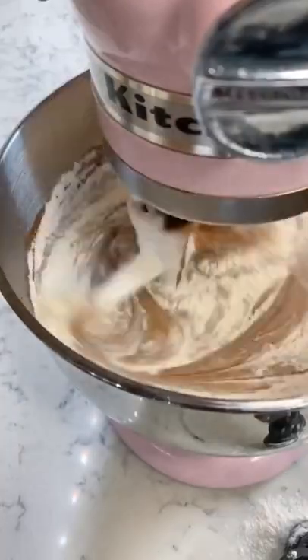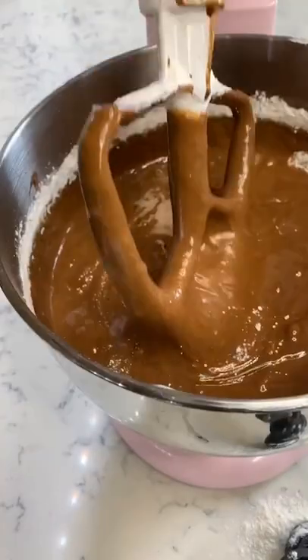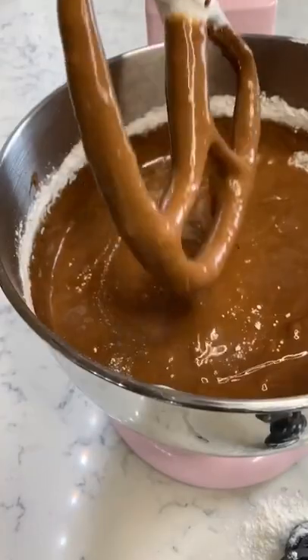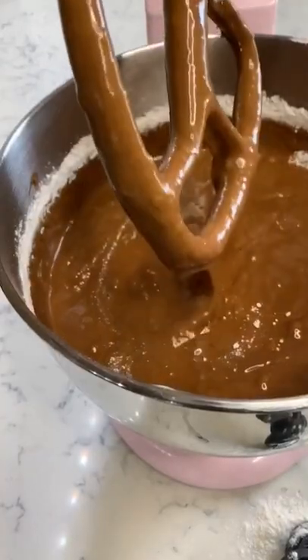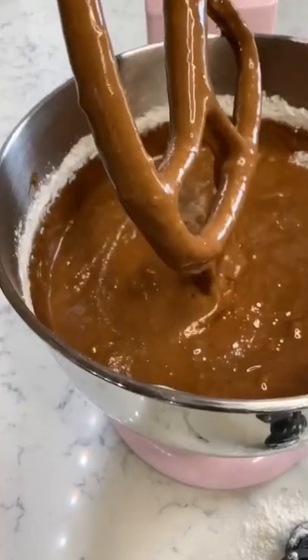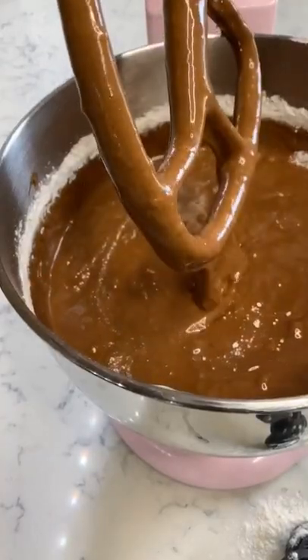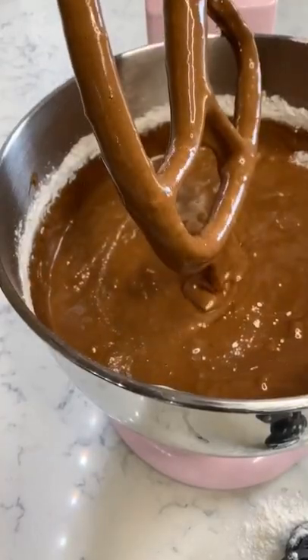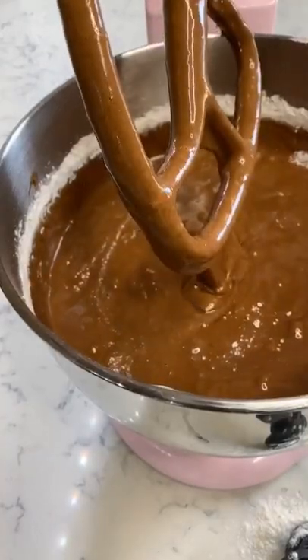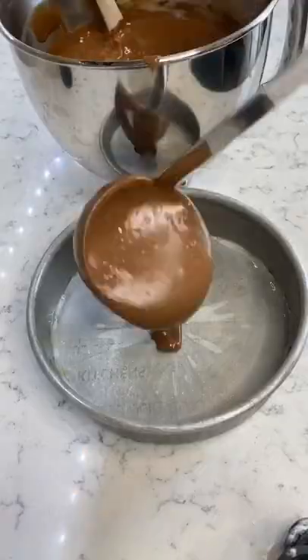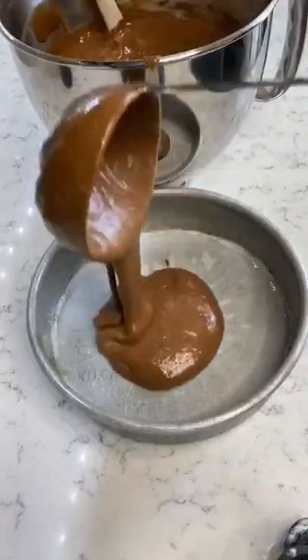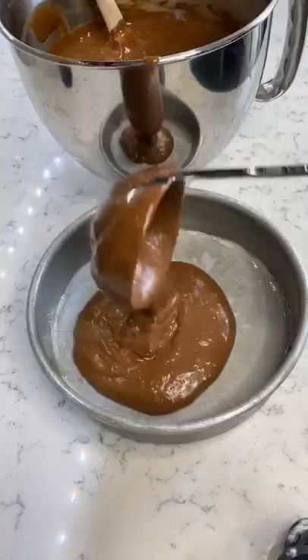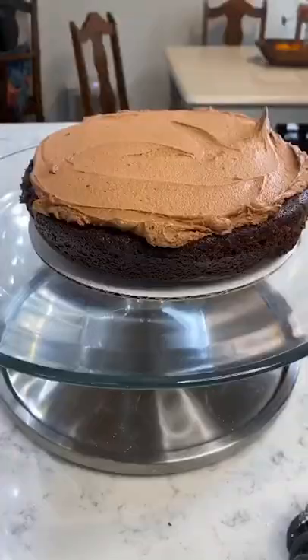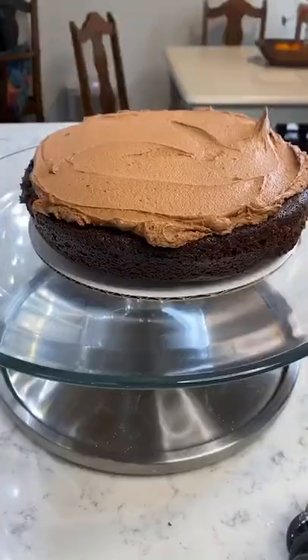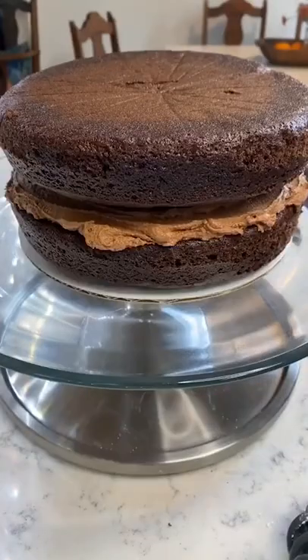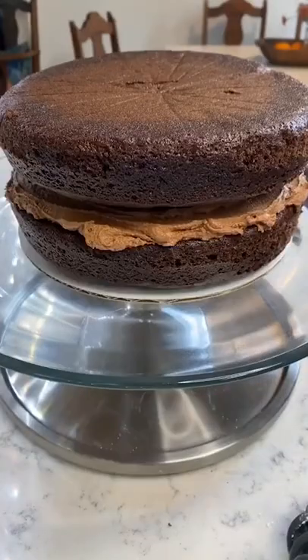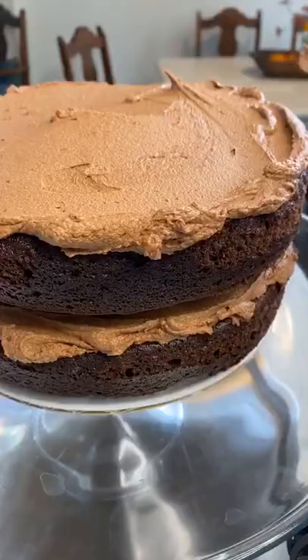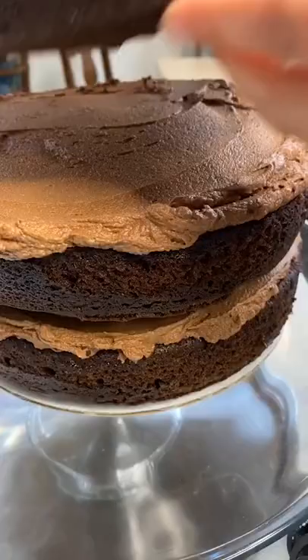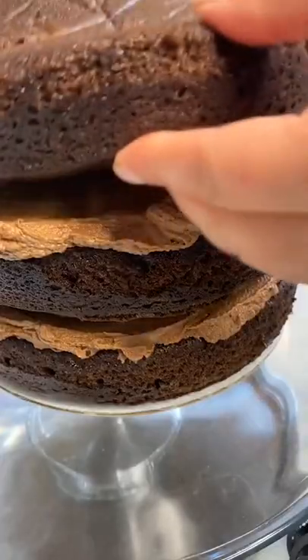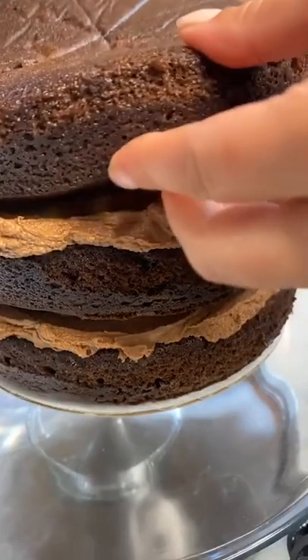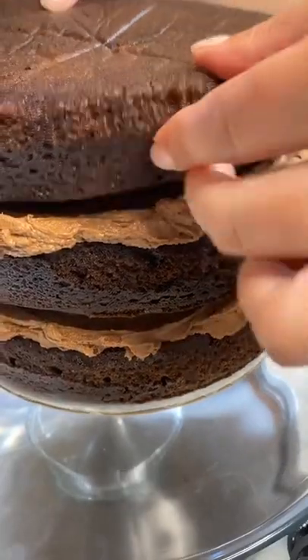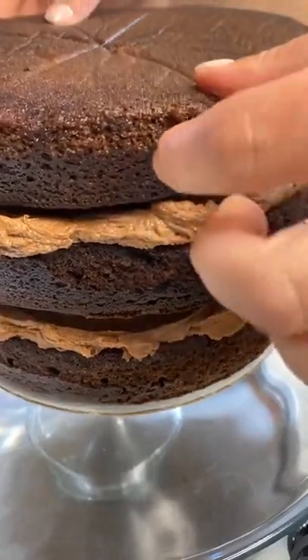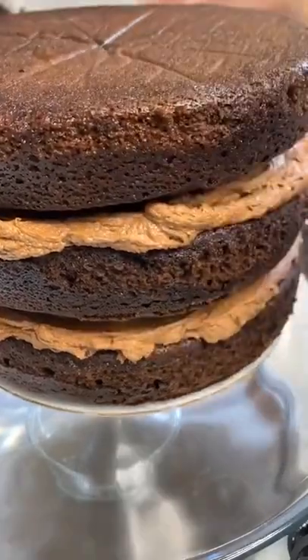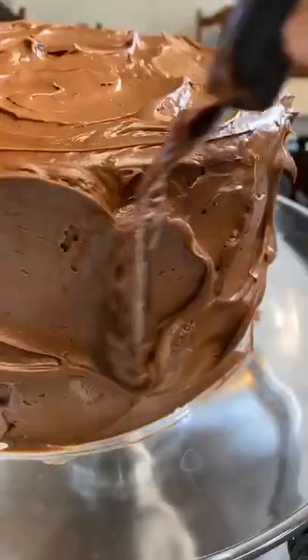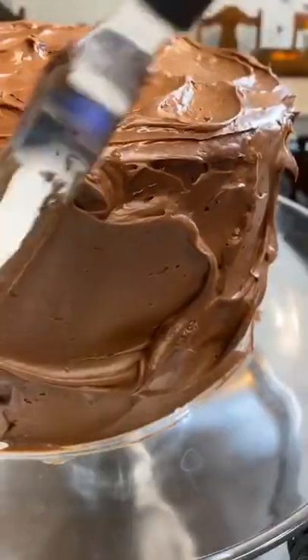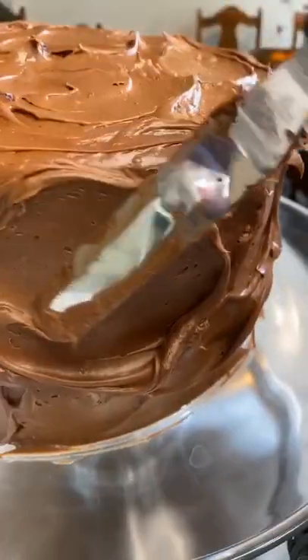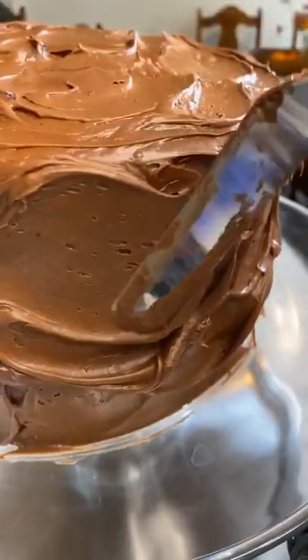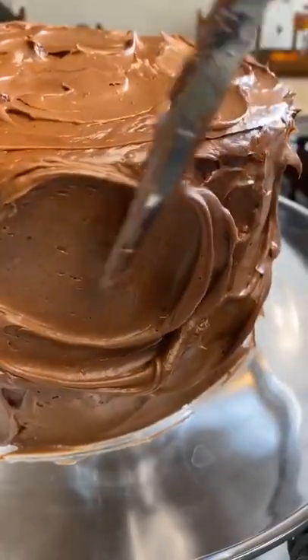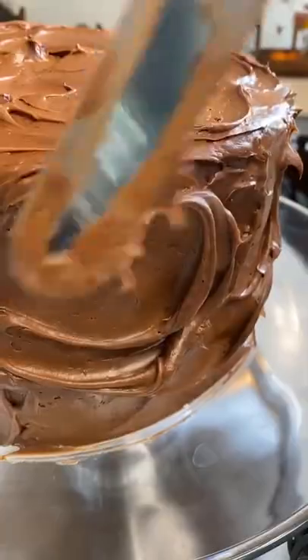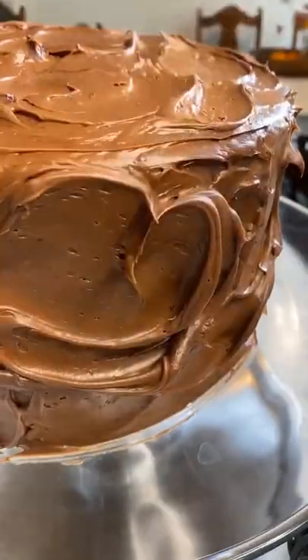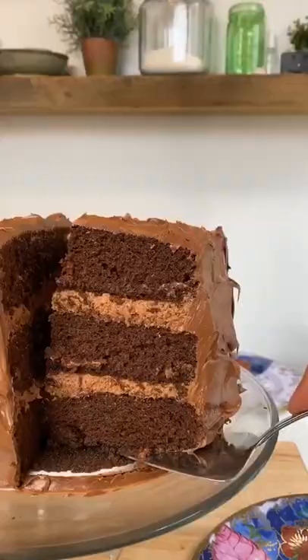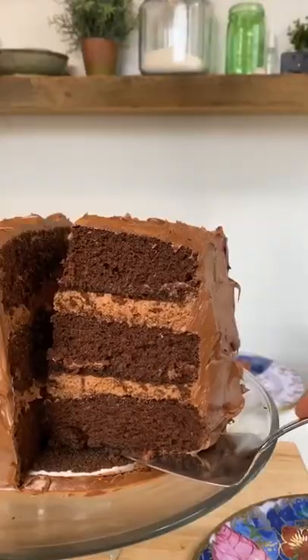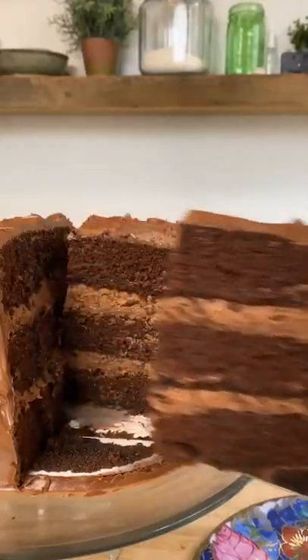Add dry ingredients and coffee mixture alternately to the mixer, then bake at 350 for around 25 minutes. Add chocolate frosting. You will never not use mayo in your cake again.